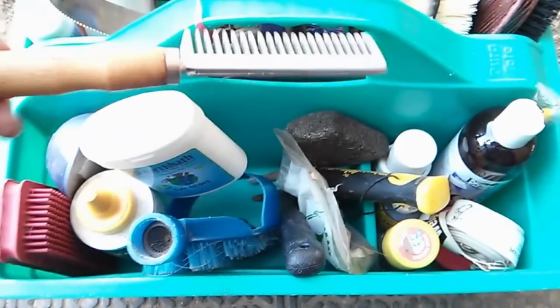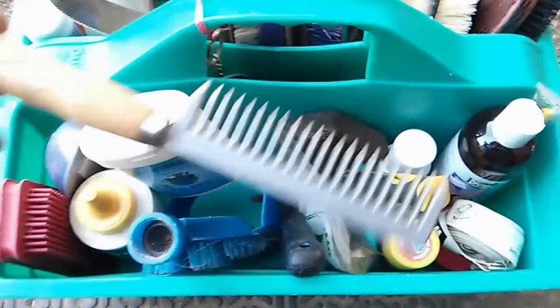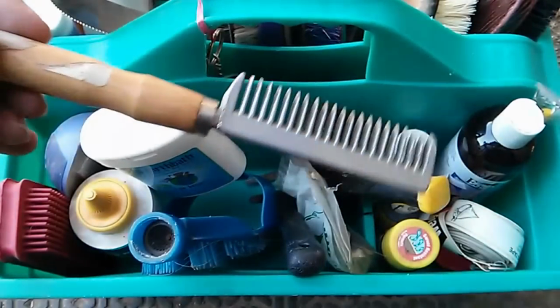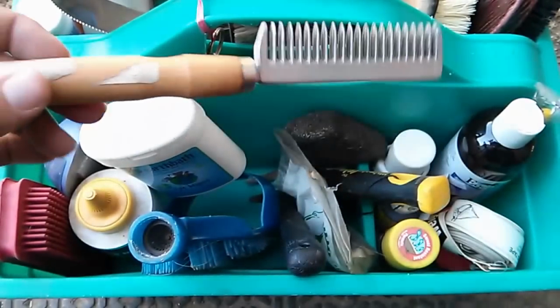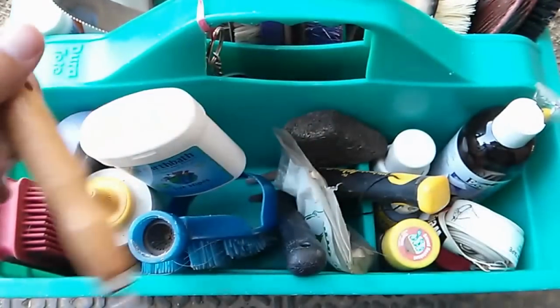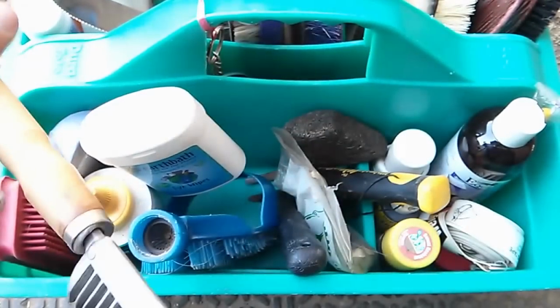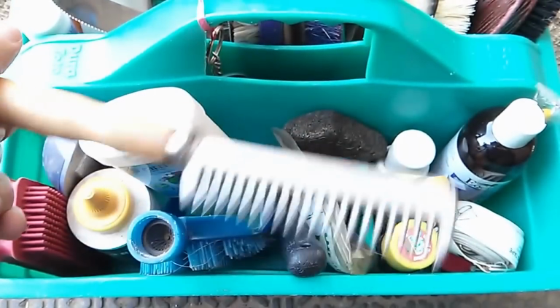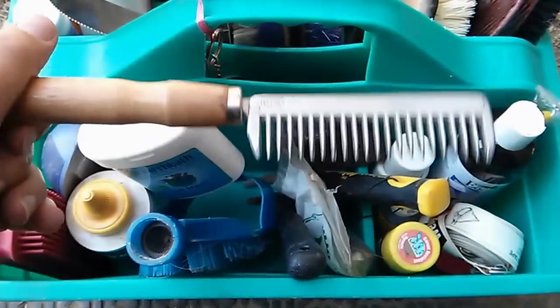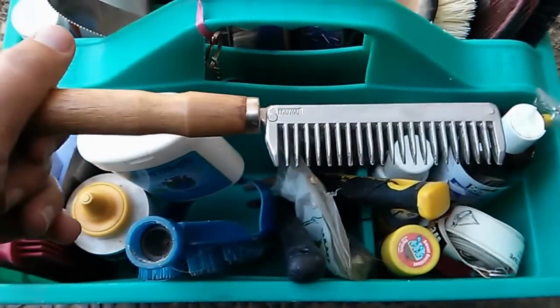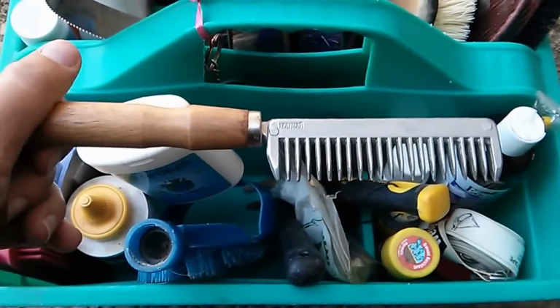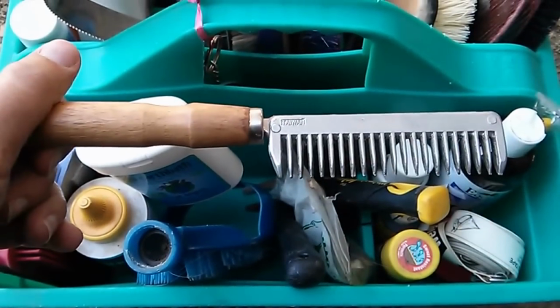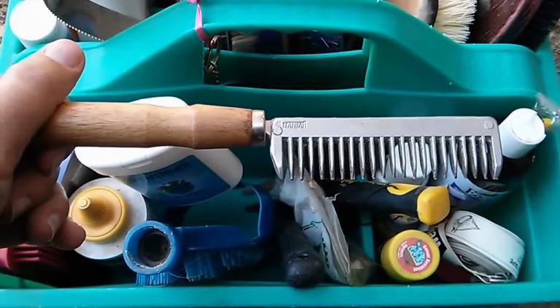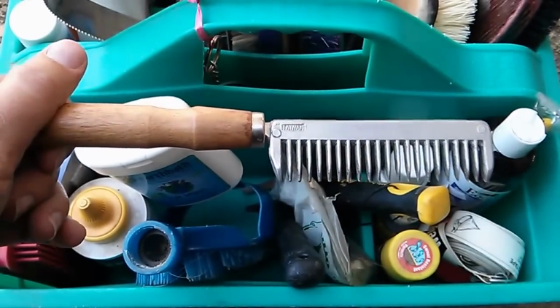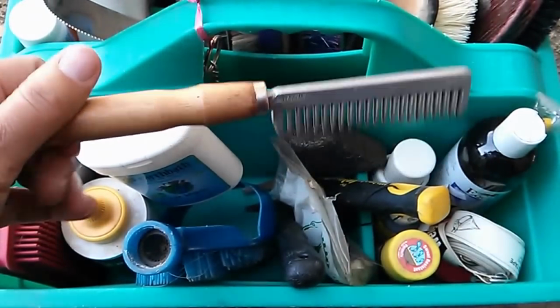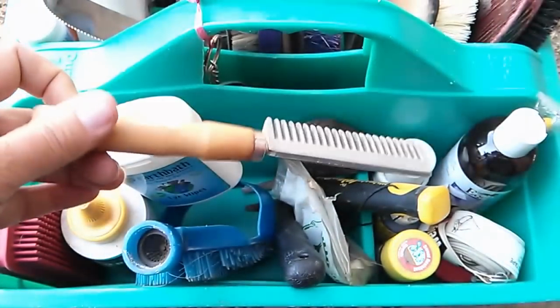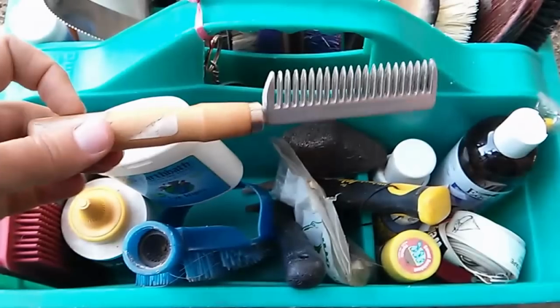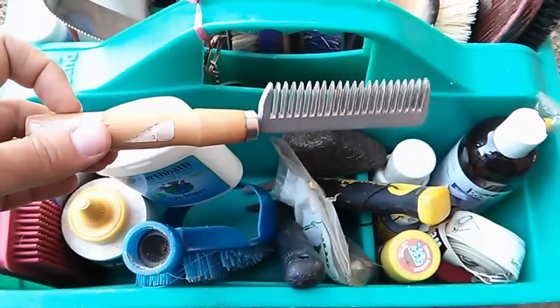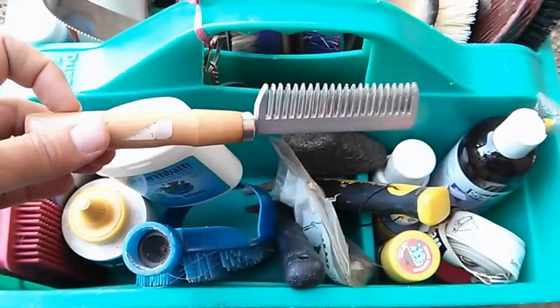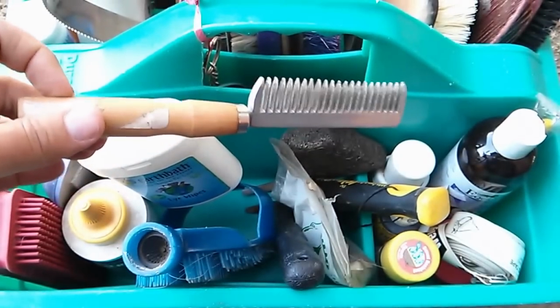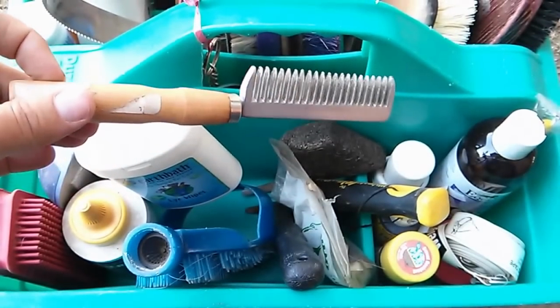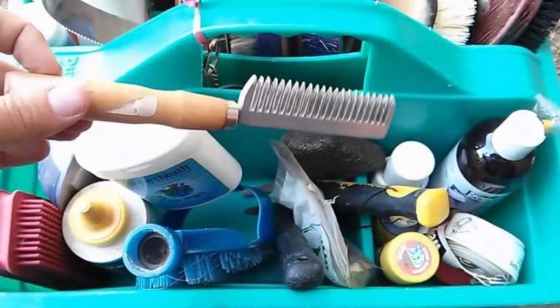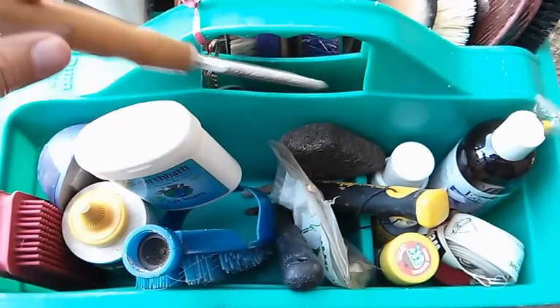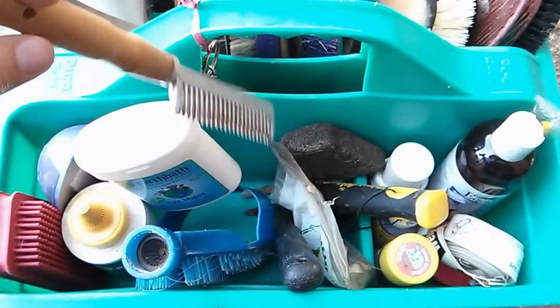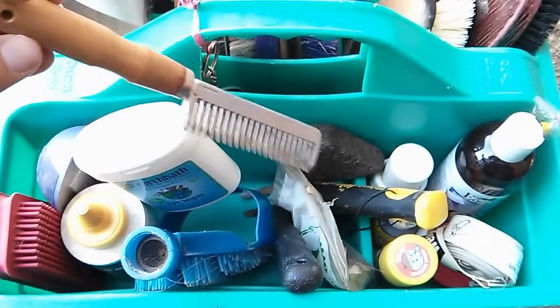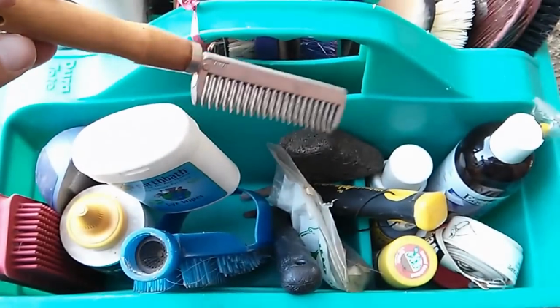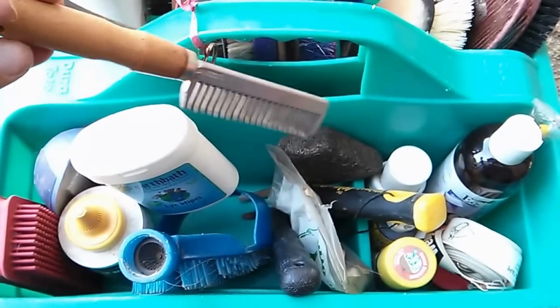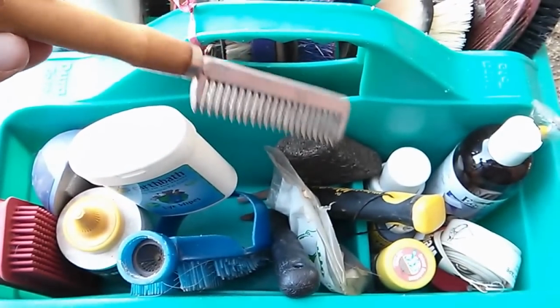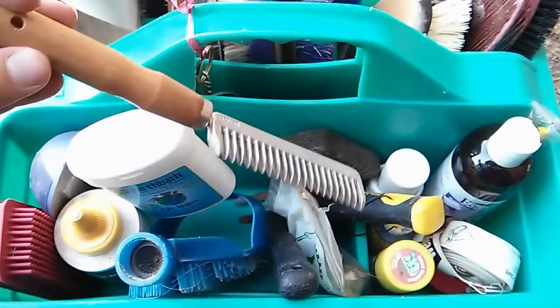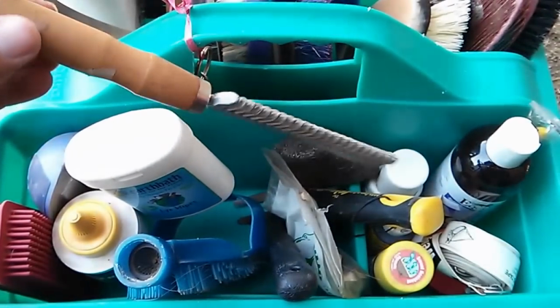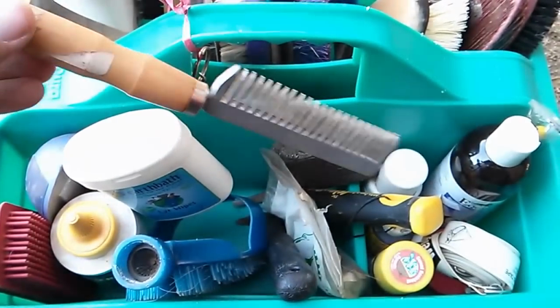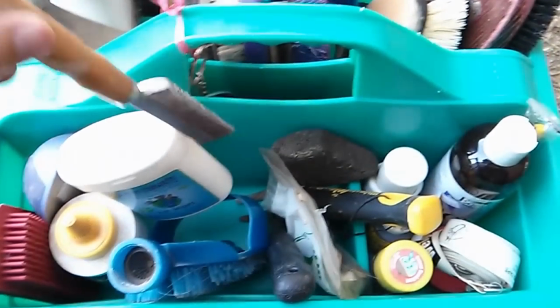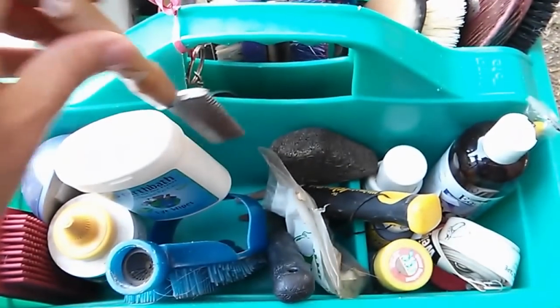This is my pulling comb. I like the one with the wooden handle much better than the one without — it causes my fingers to cramp less if I'm pulling a long mane.